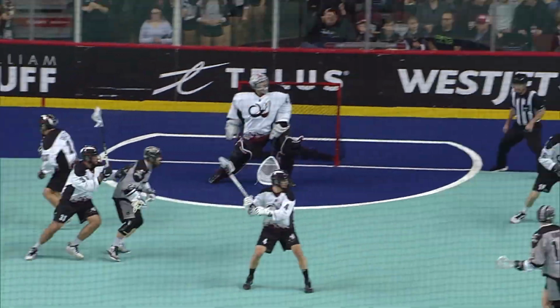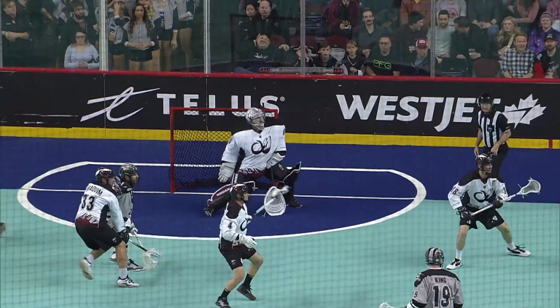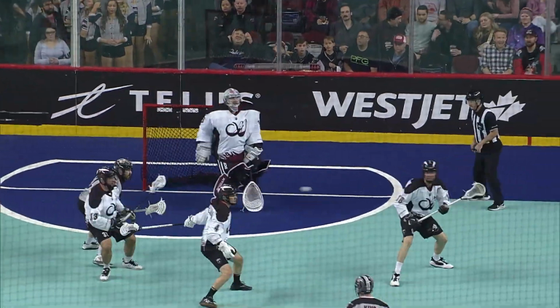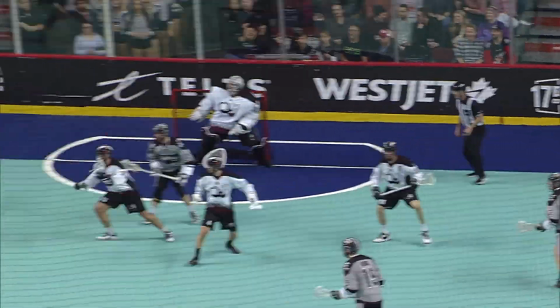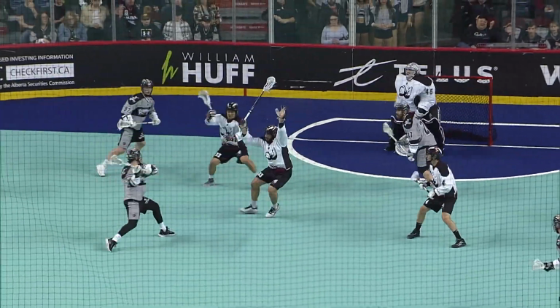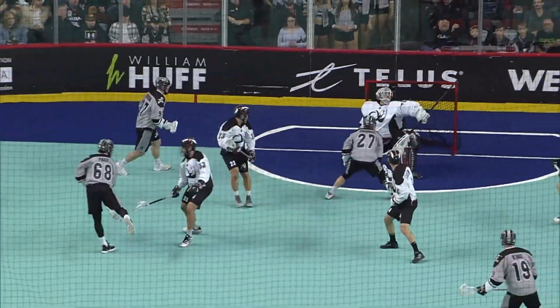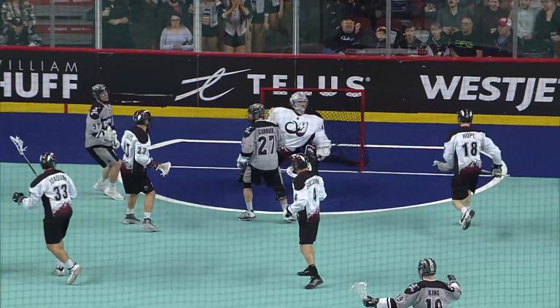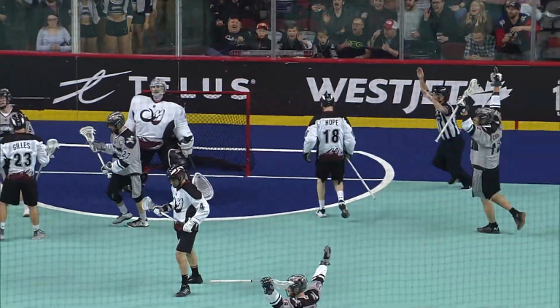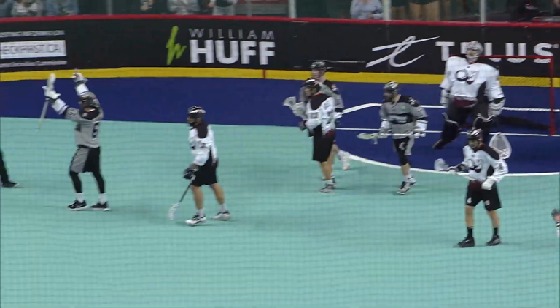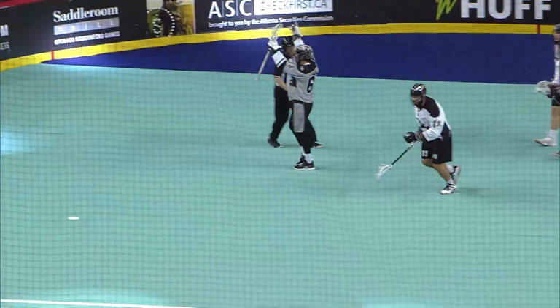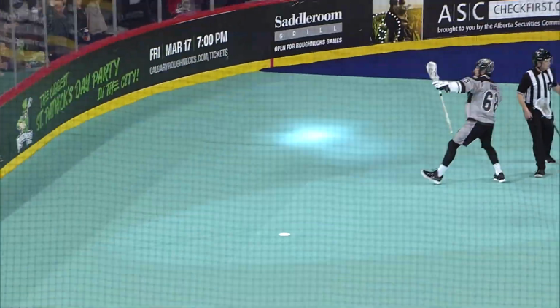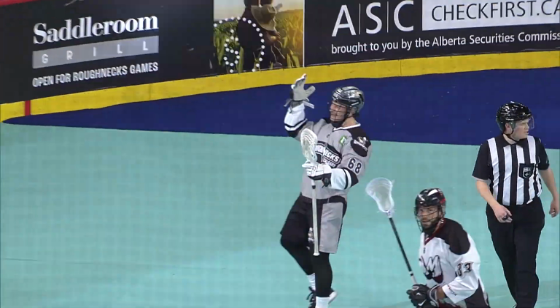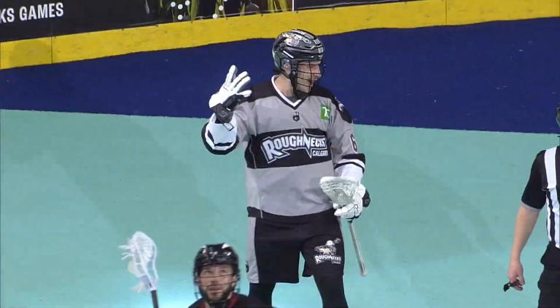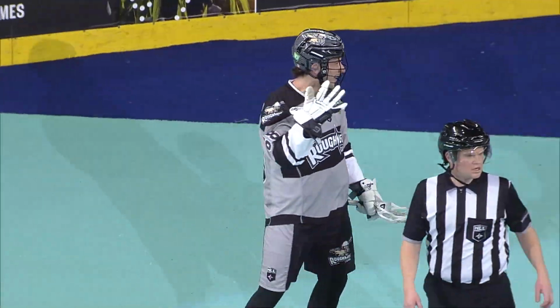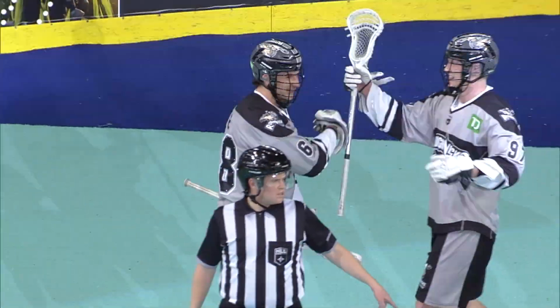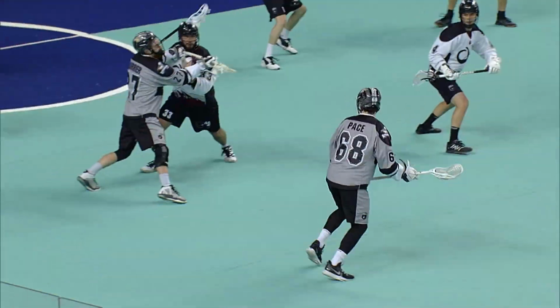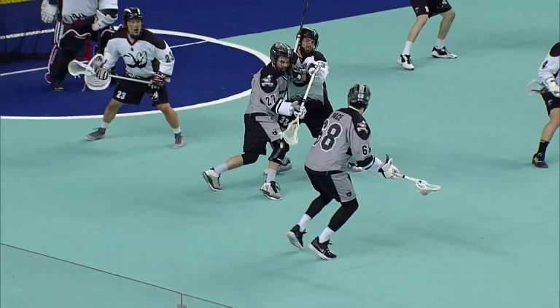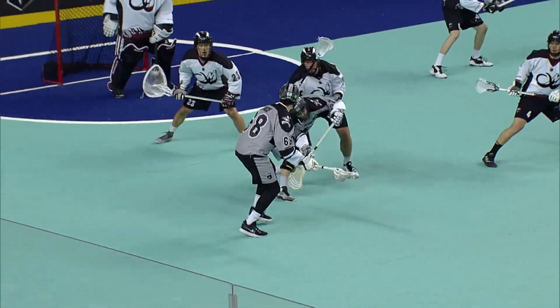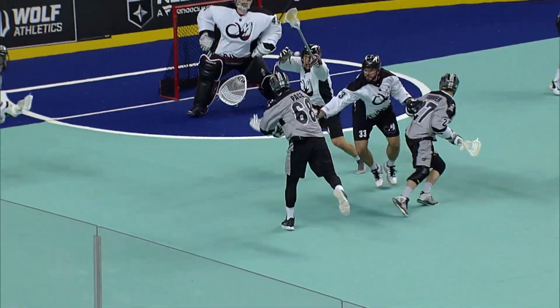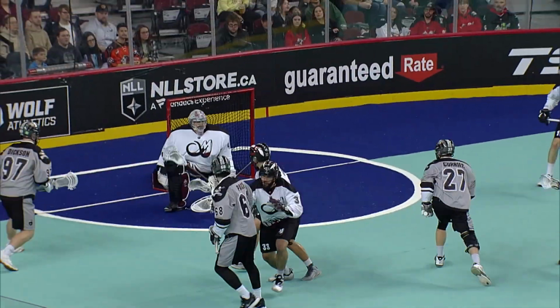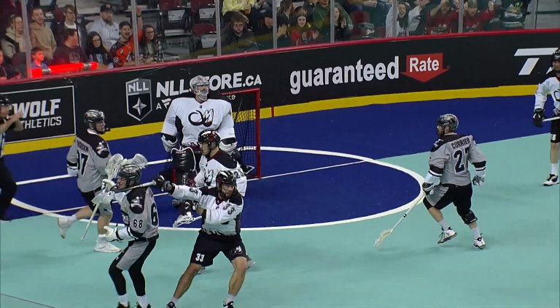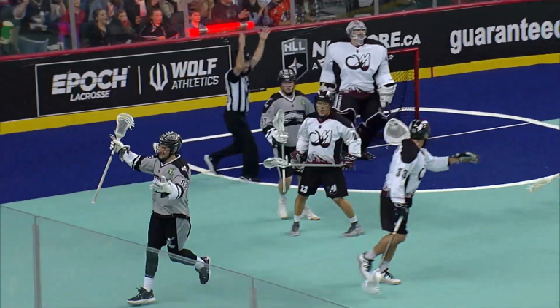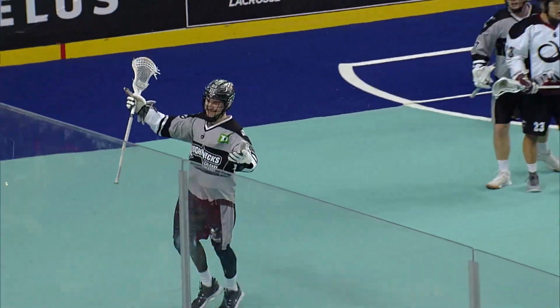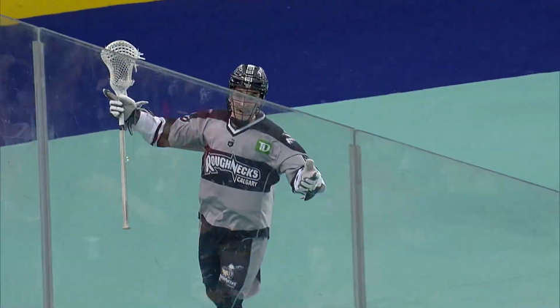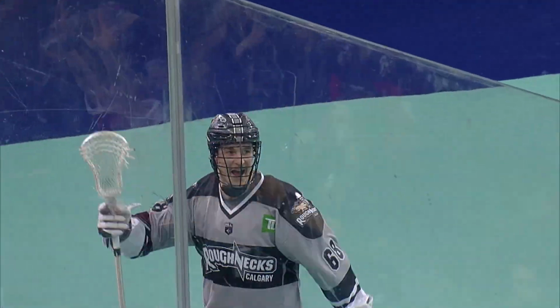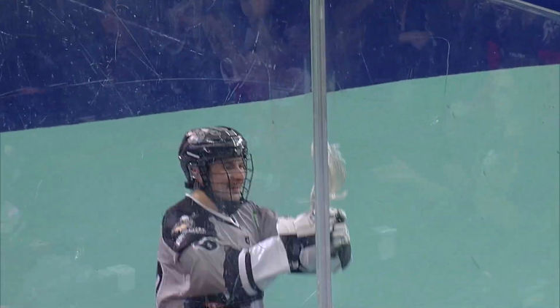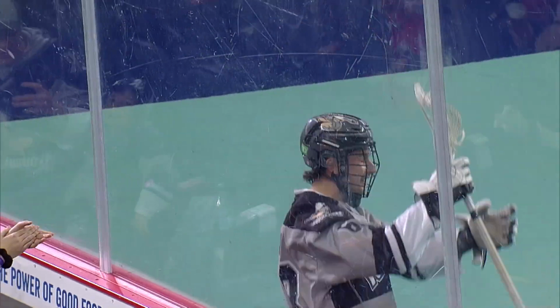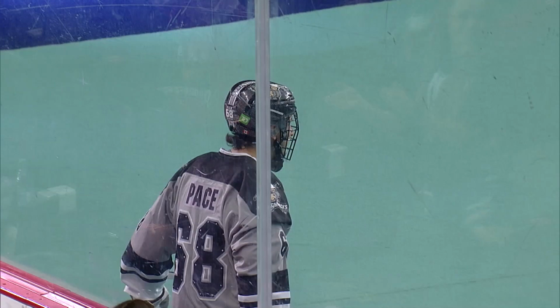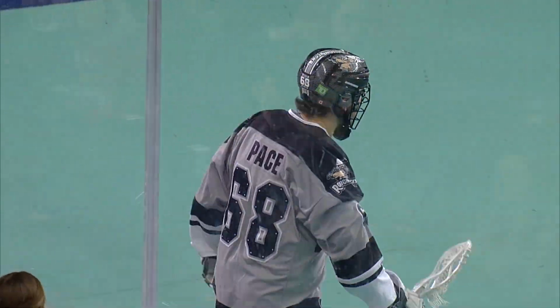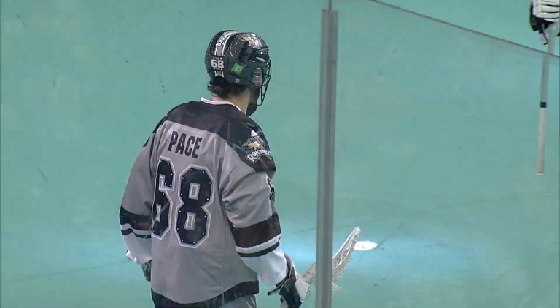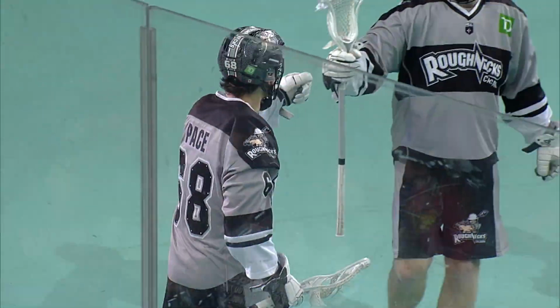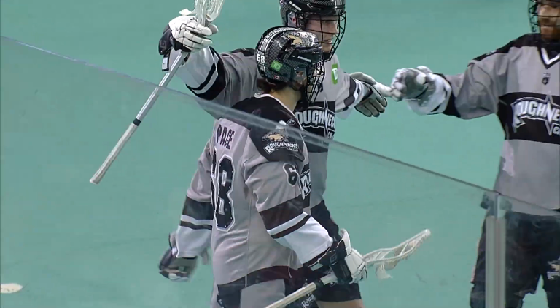Pace, hard pass taken by Cook. Over to the other side, shot scores! Tyler Pace on some nifty passing. Maybe just some frustration from Dylan Ward, and he pays the price.